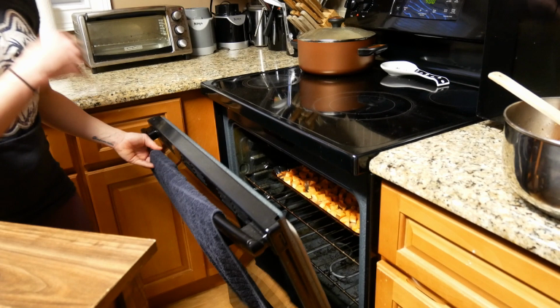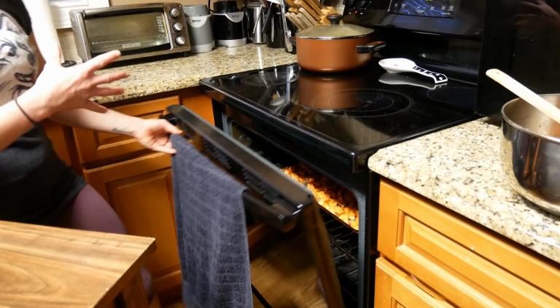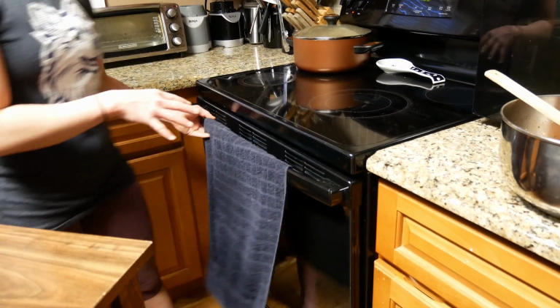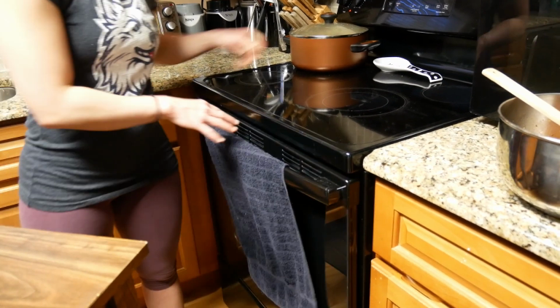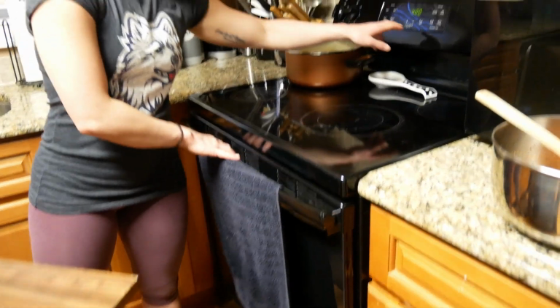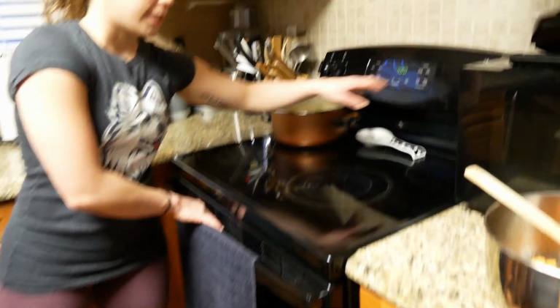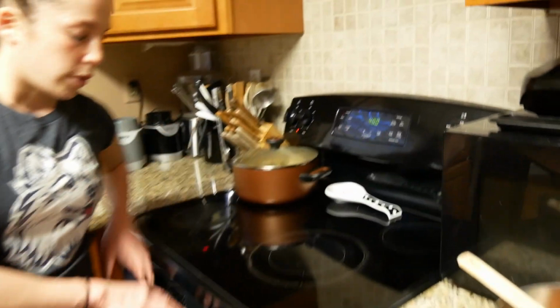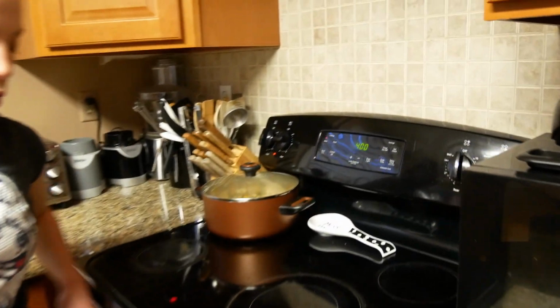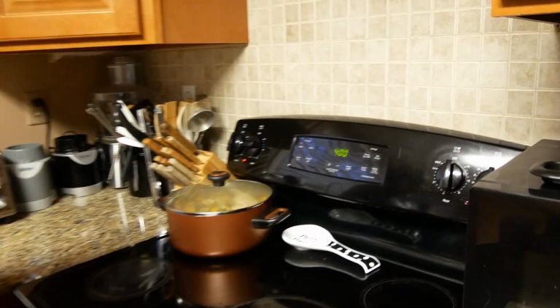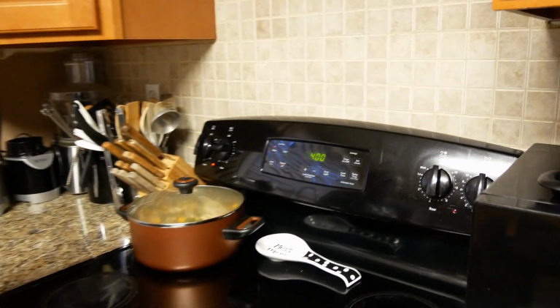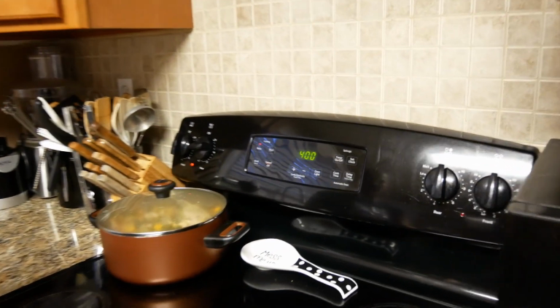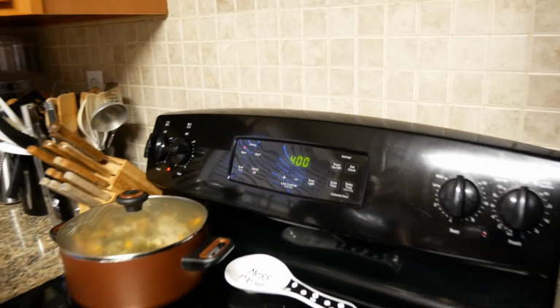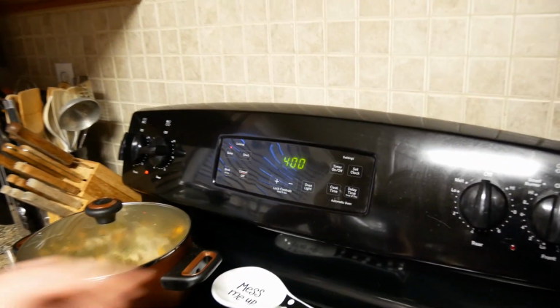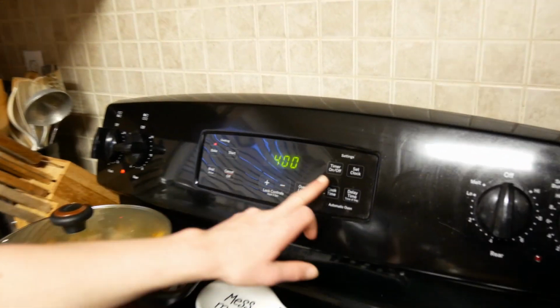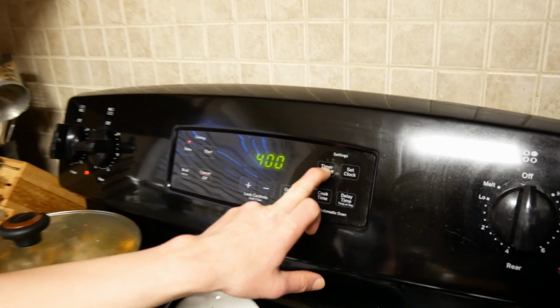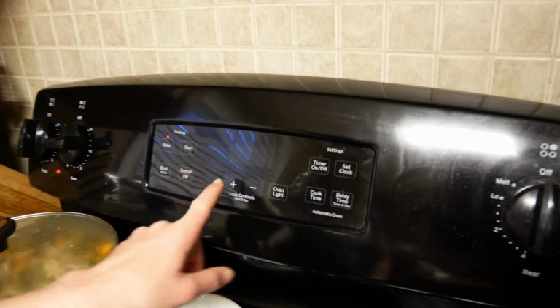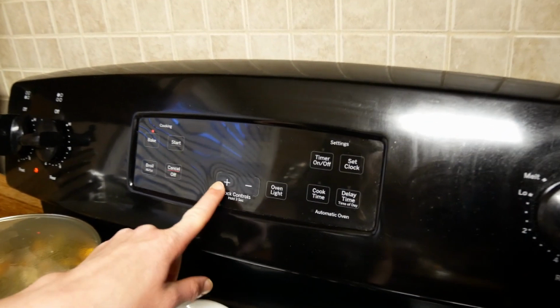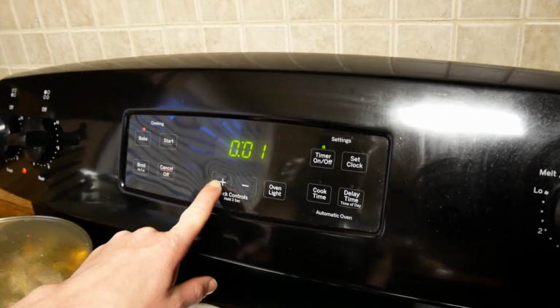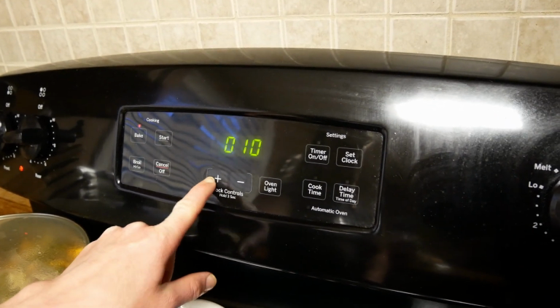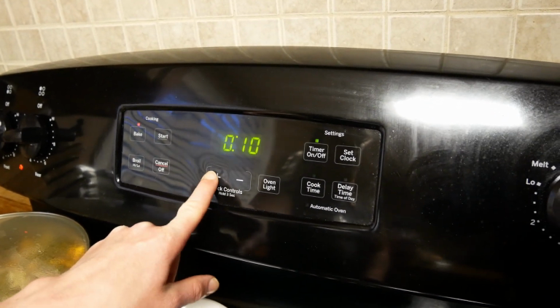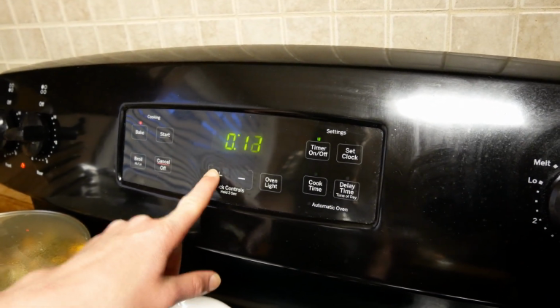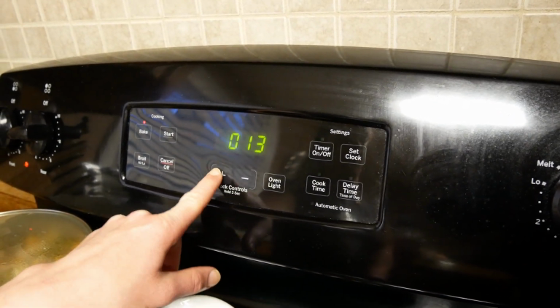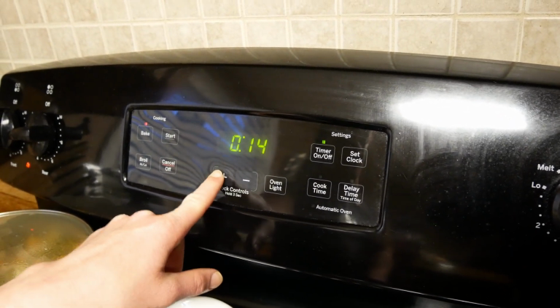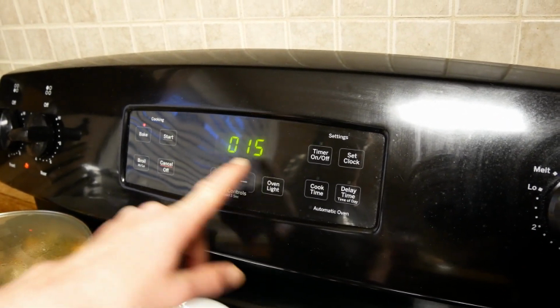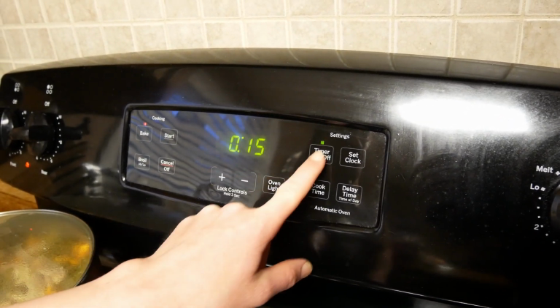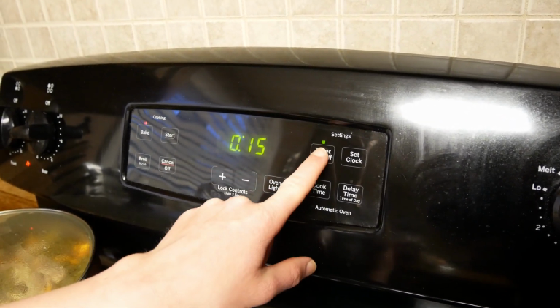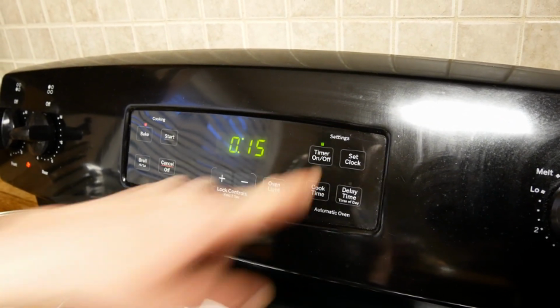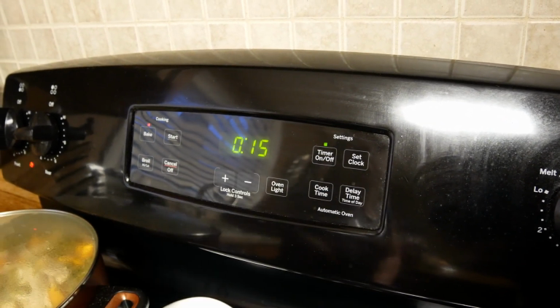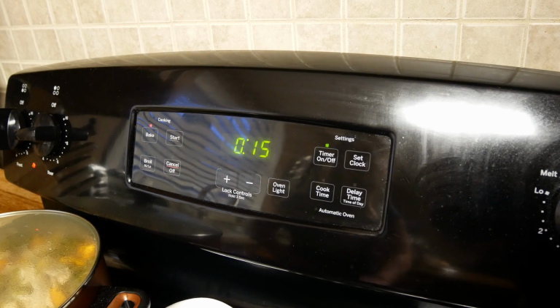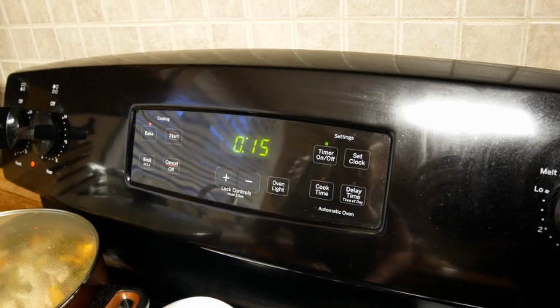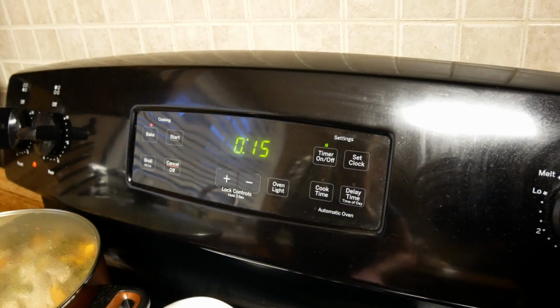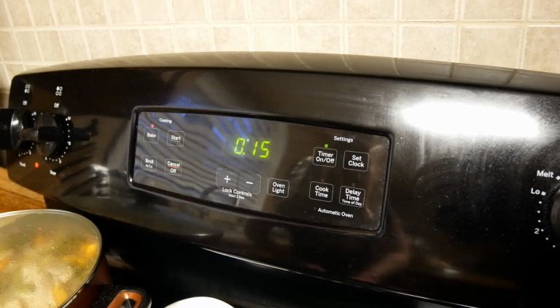They are not going to be done in 15 minutes — we will toss them and keep them in for a few more sets of 15. We will check on these in 15 minutes.